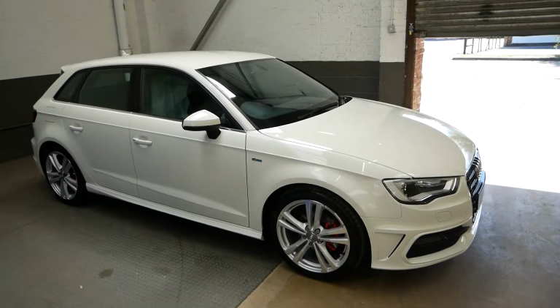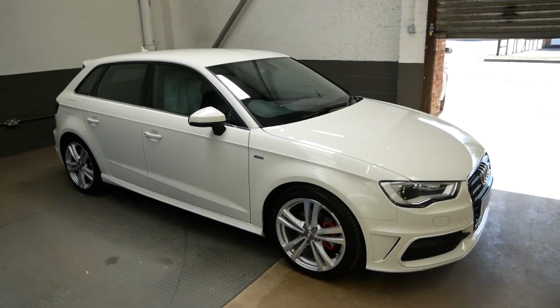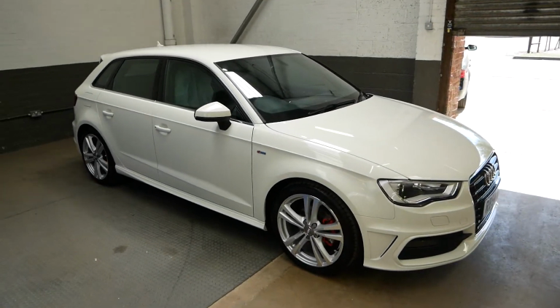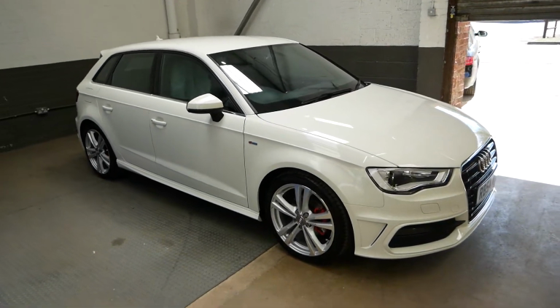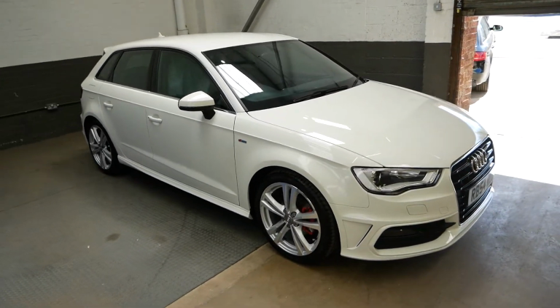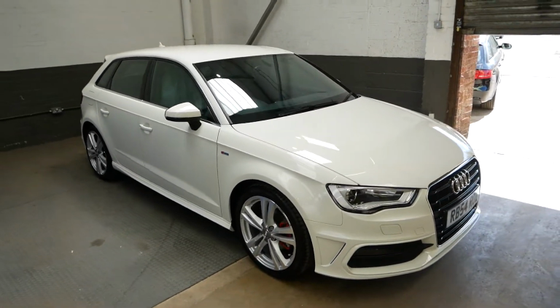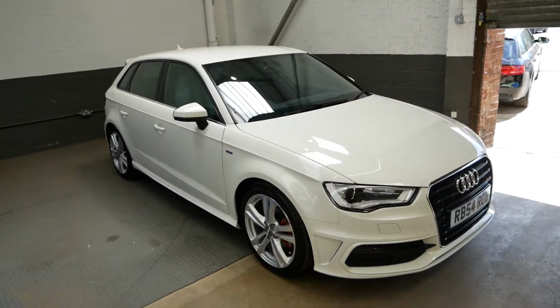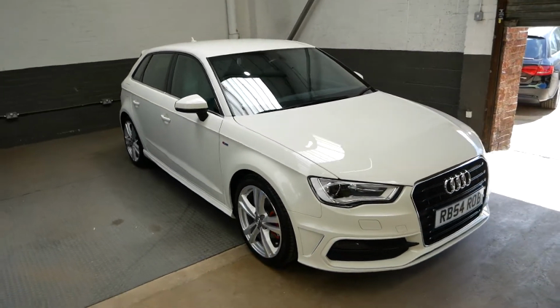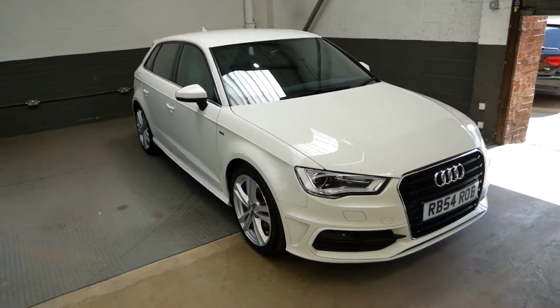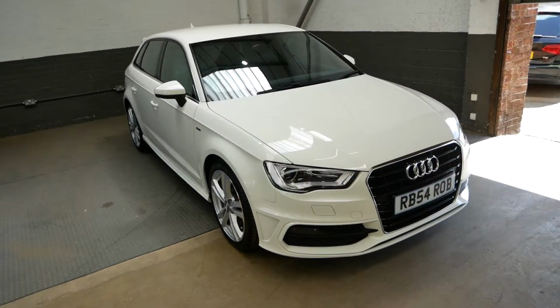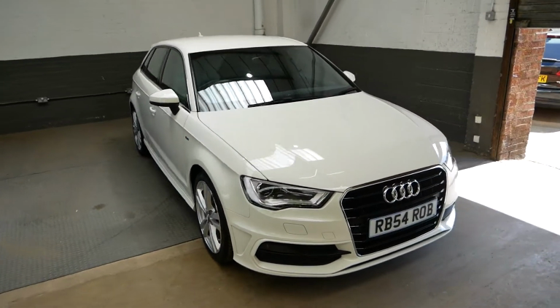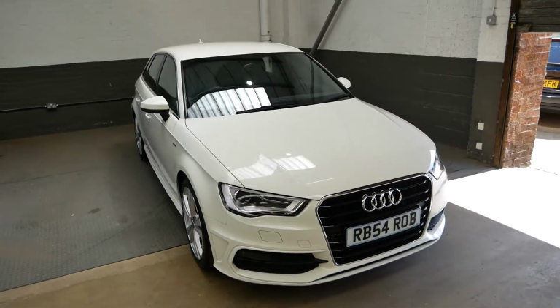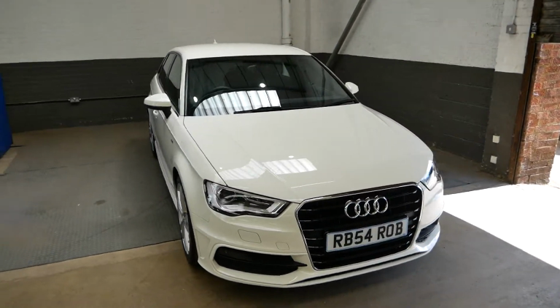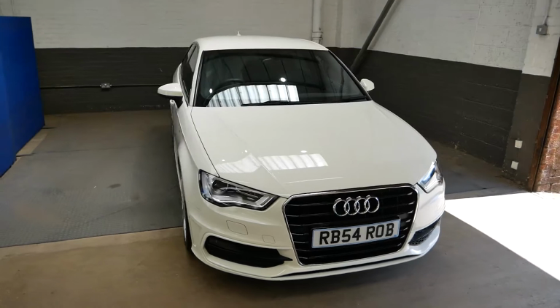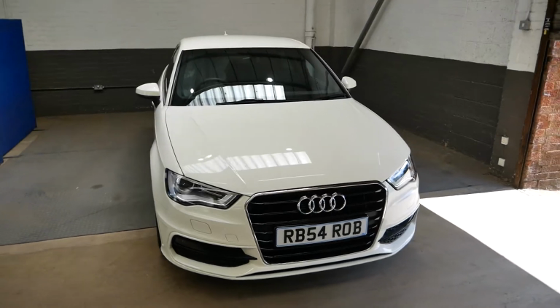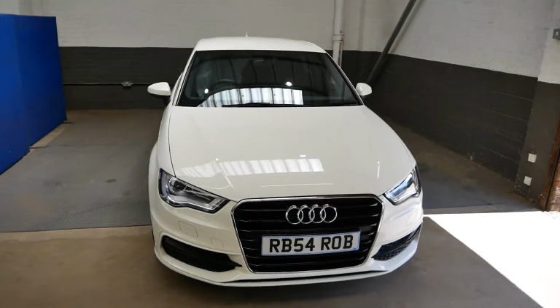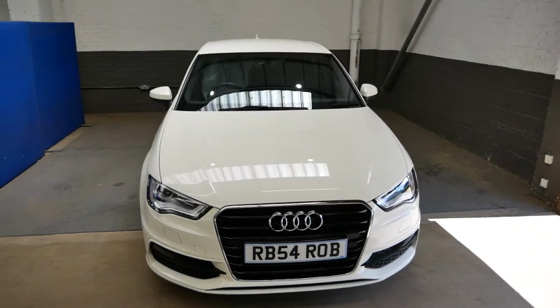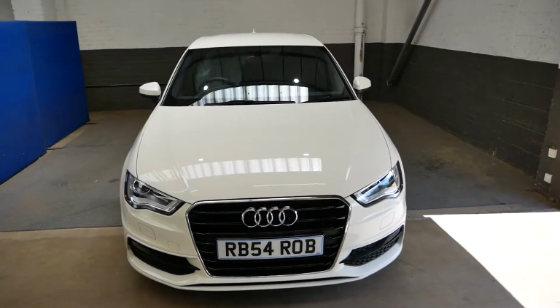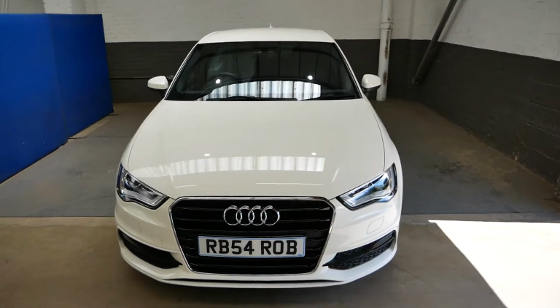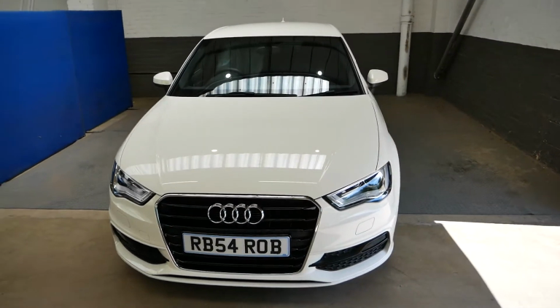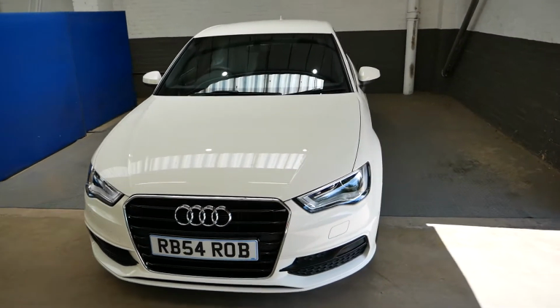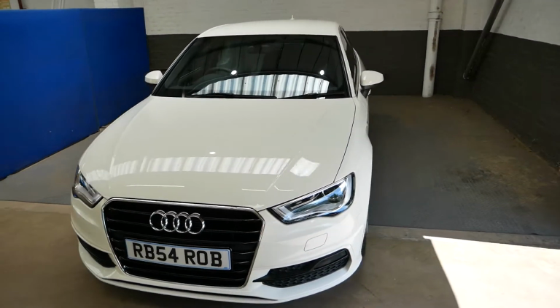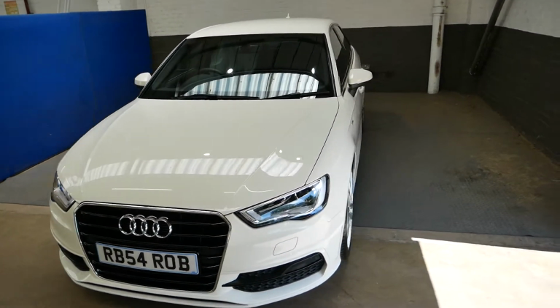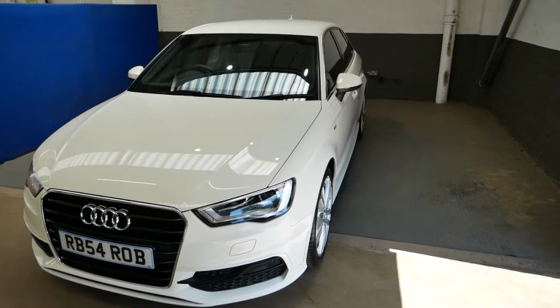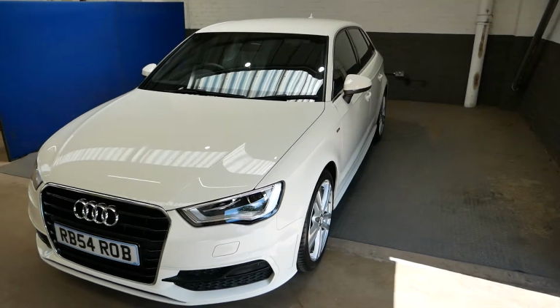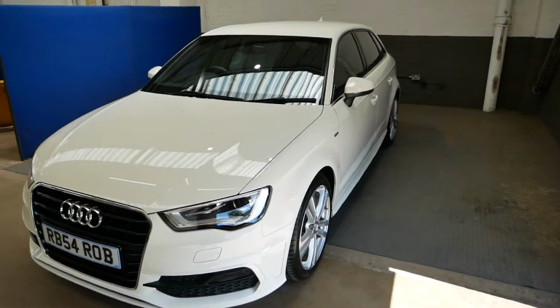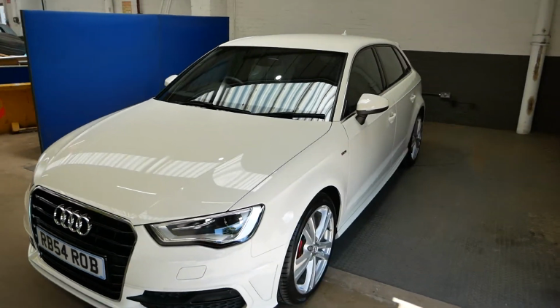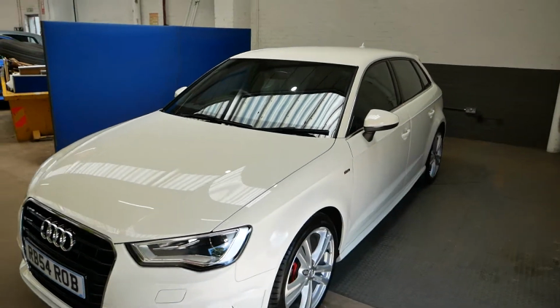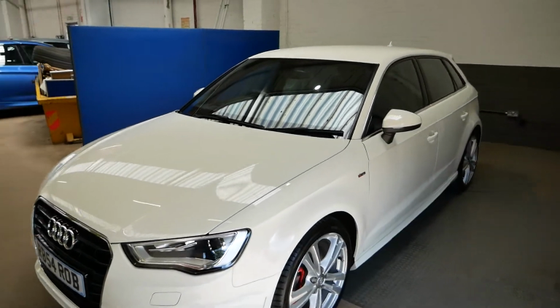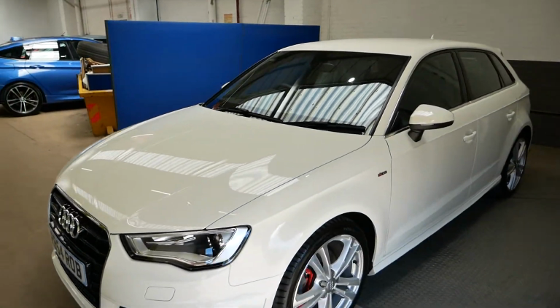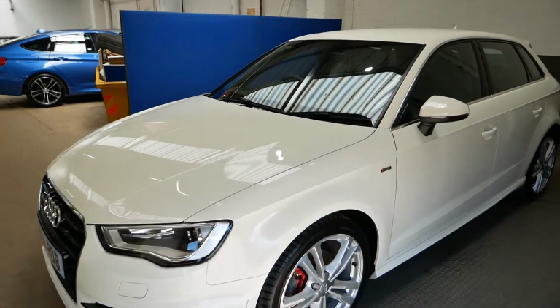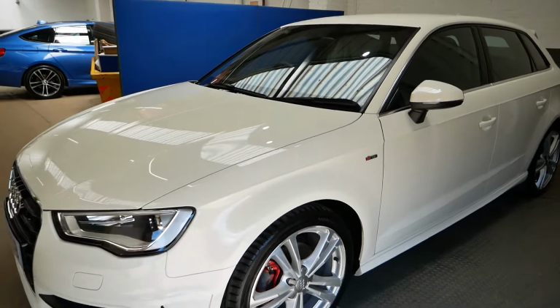Hi there, it's Aaron here at GBI Cars and I'm just going to walk you around our Audi A3 S Line, finished in a lovely metallic white.